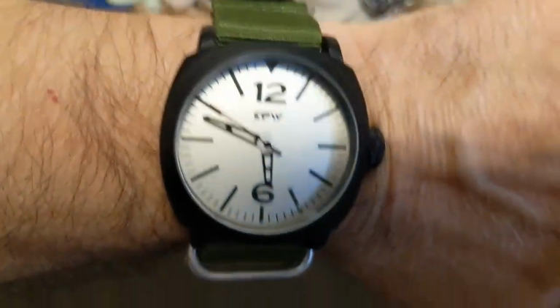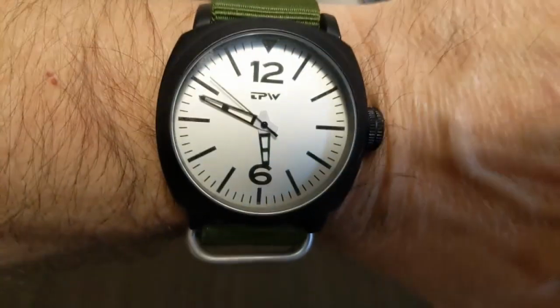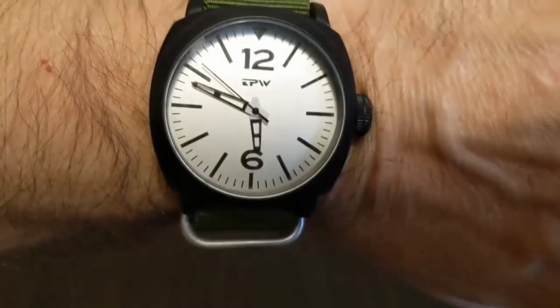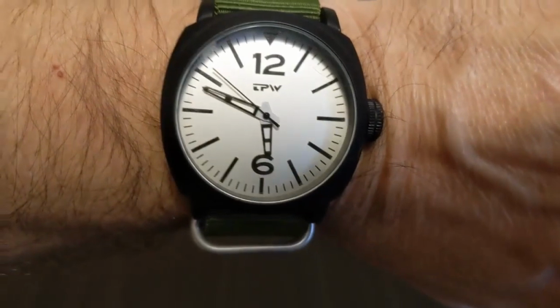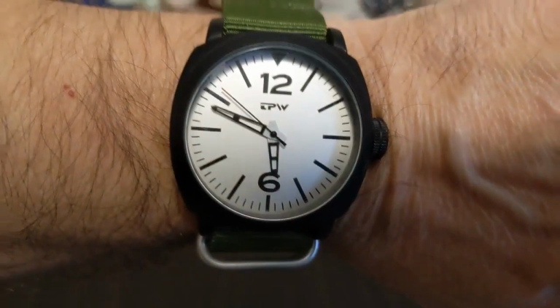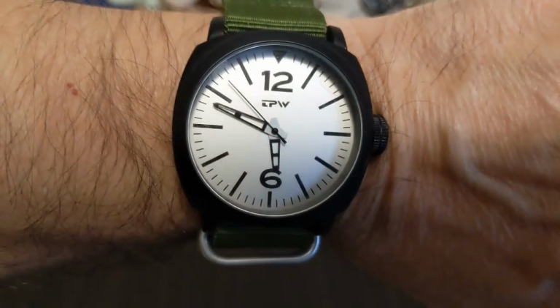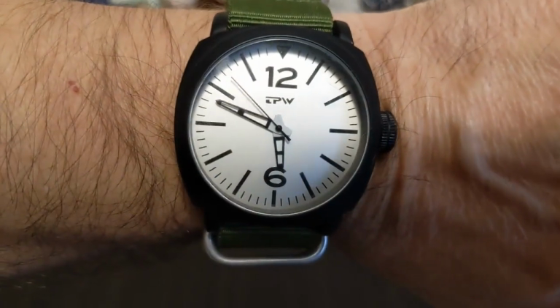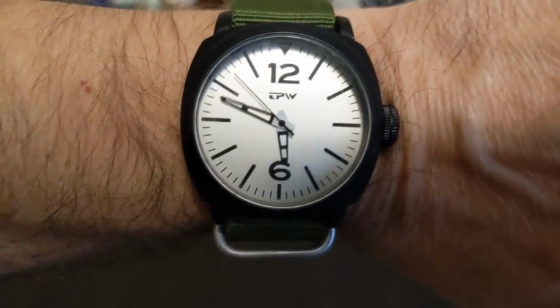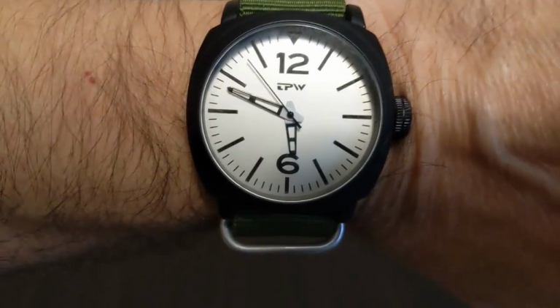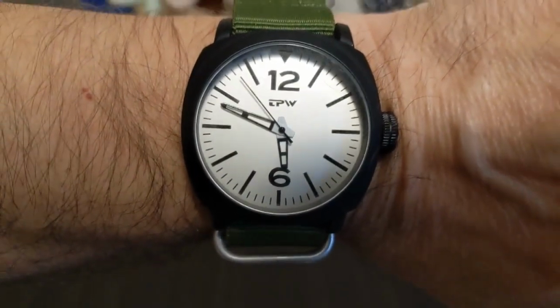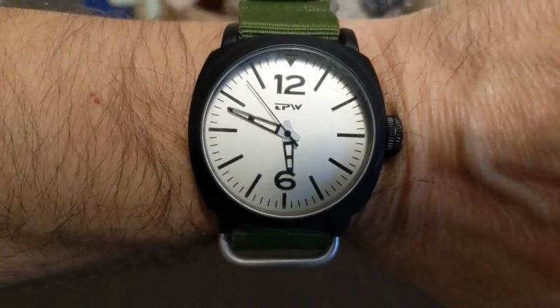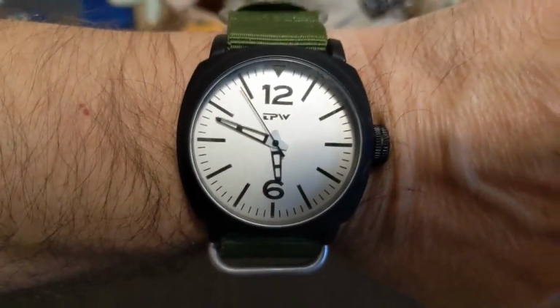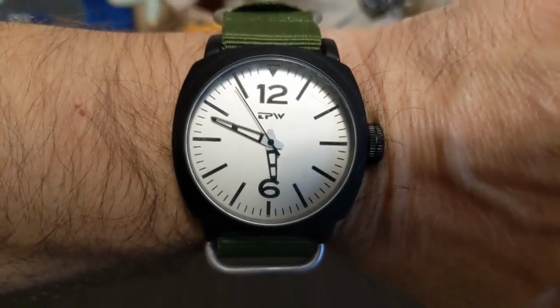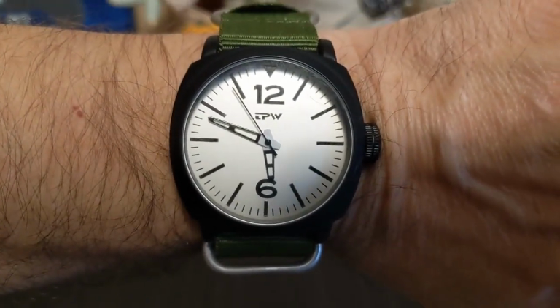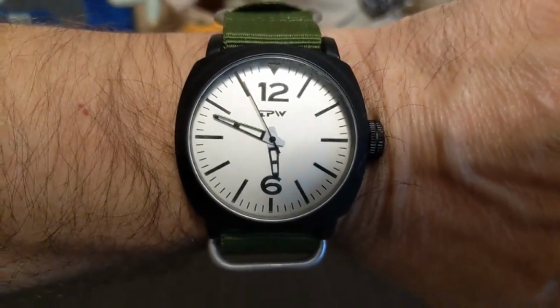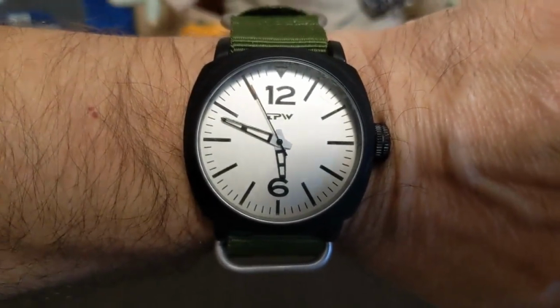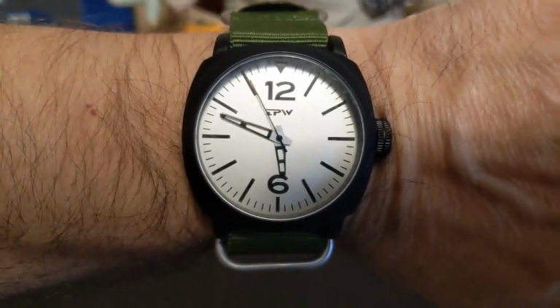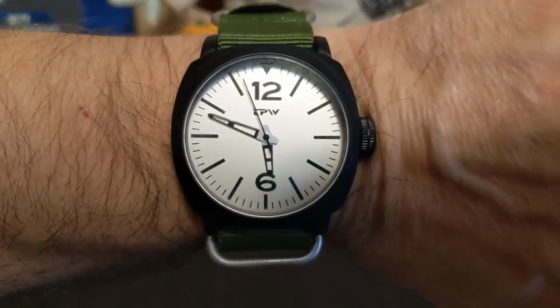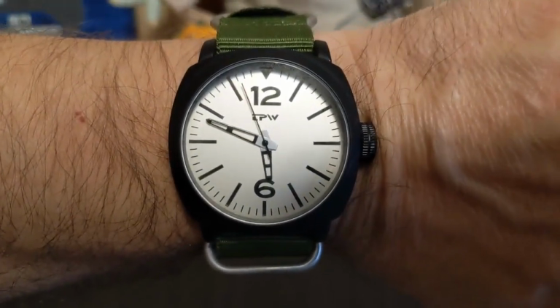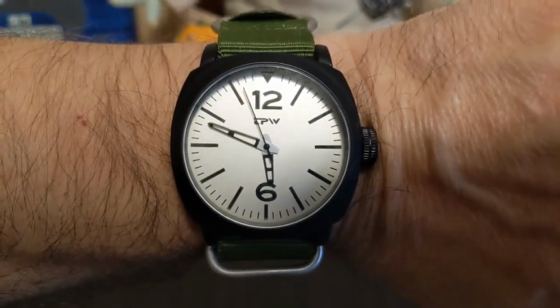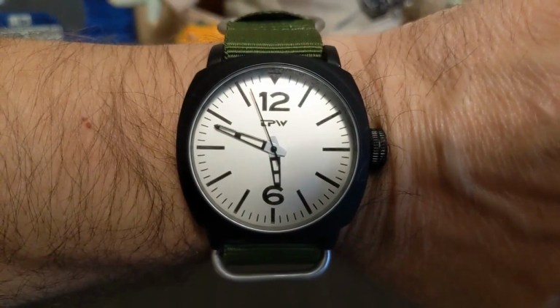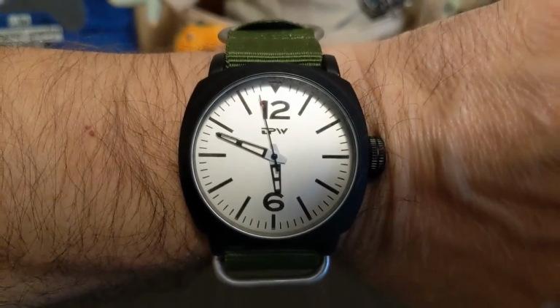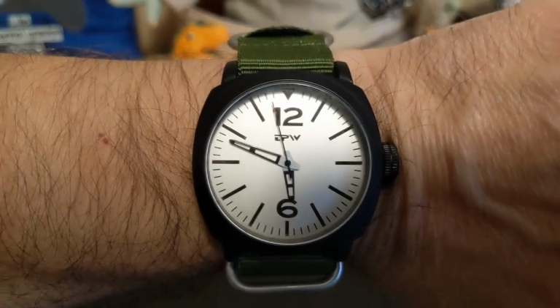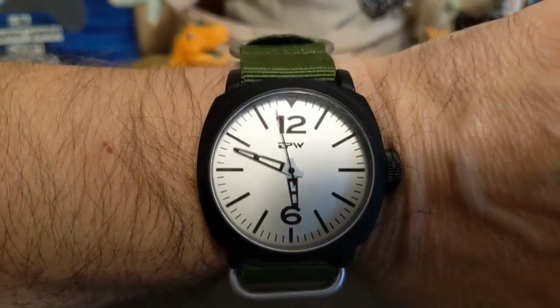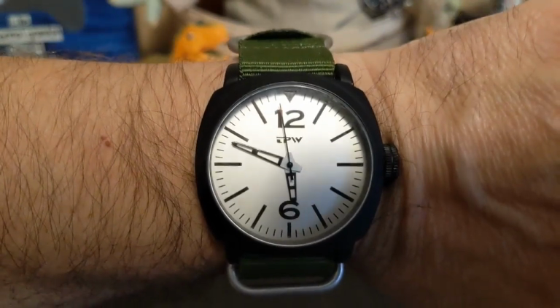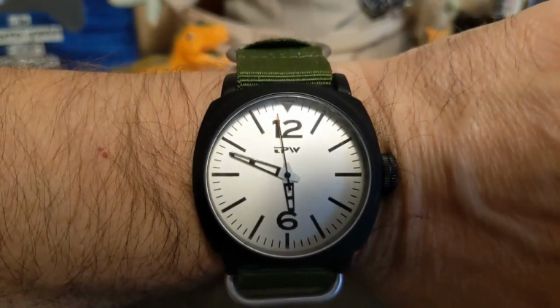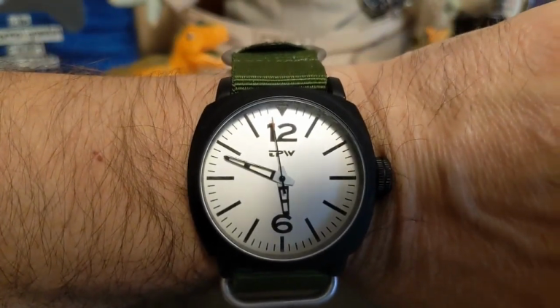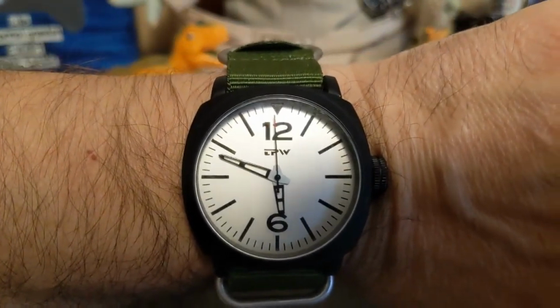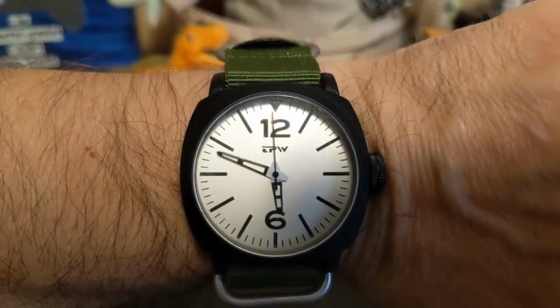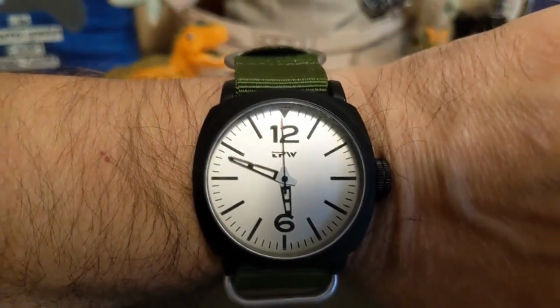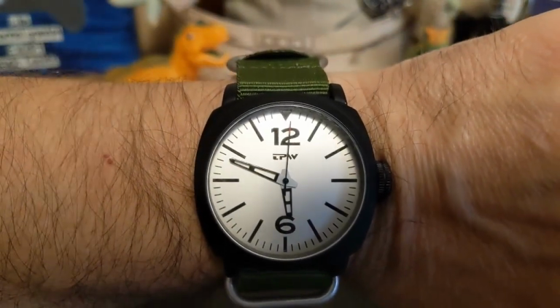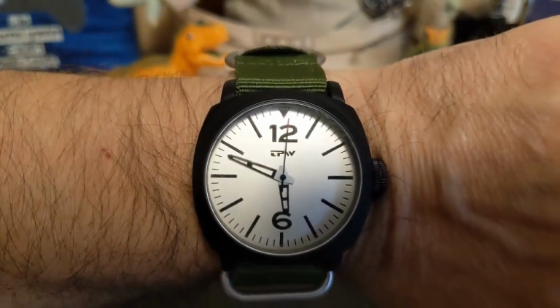Anything bigger than eight and a half inches and you'll need a new strap. This is a 24mm lug width, so you'll probably have to buy one because you likely don't own one.